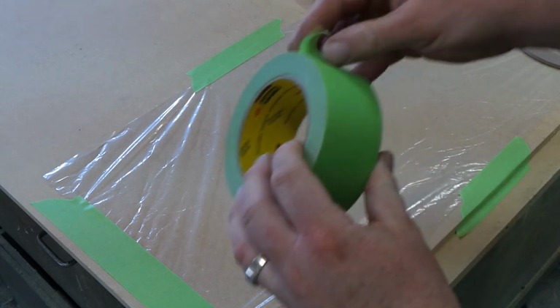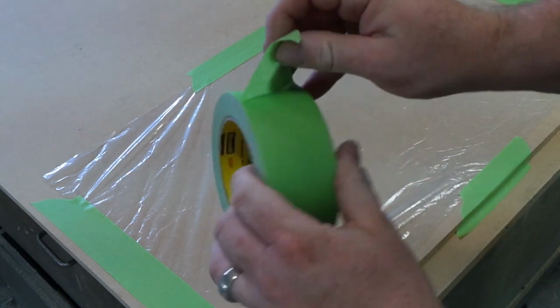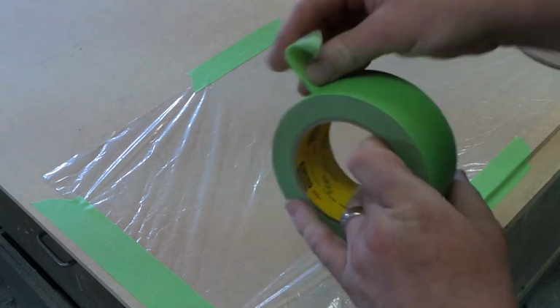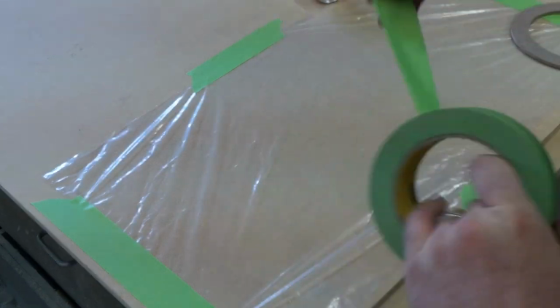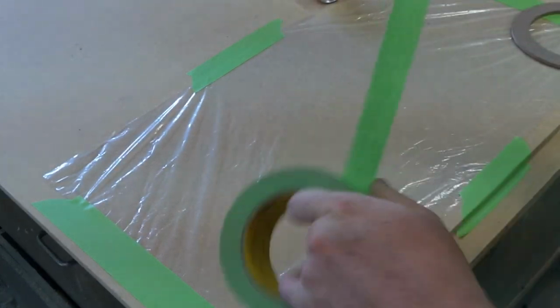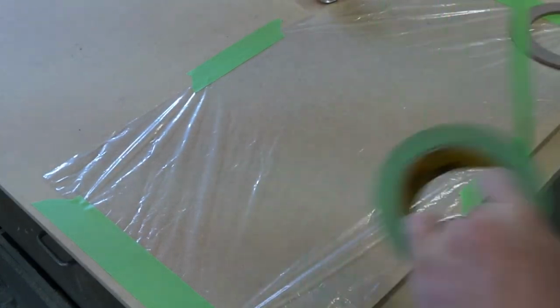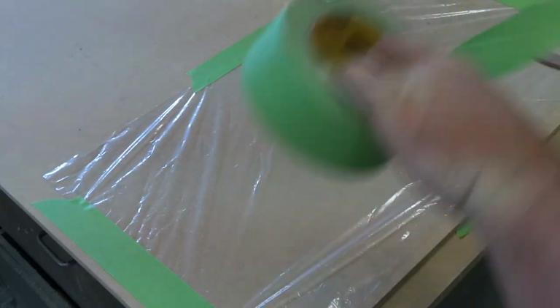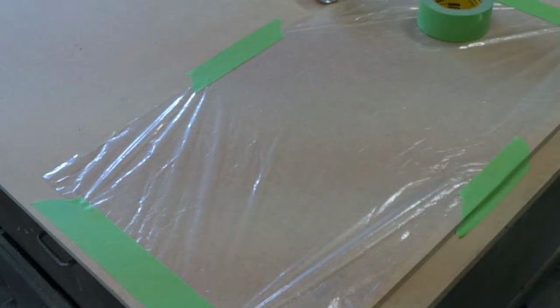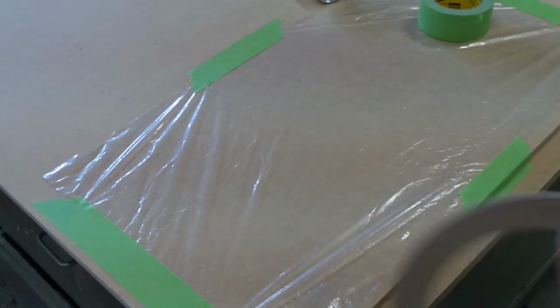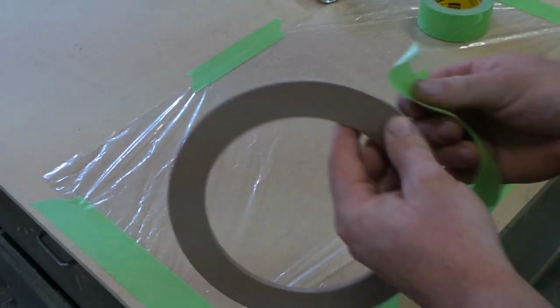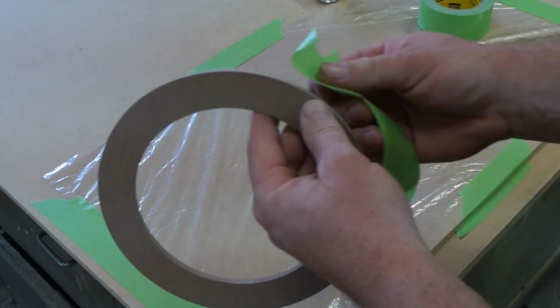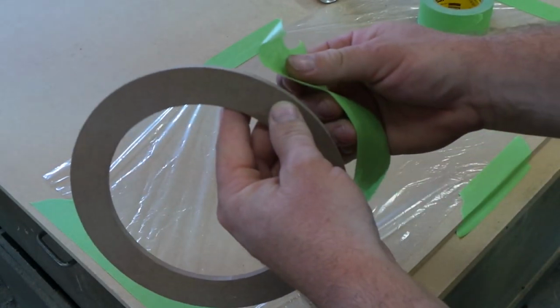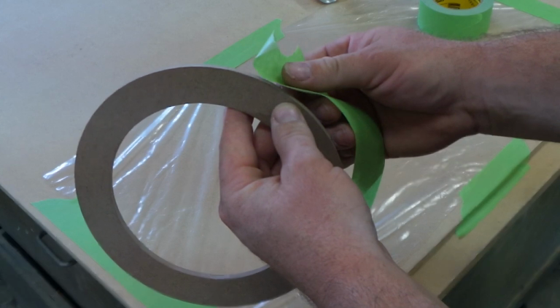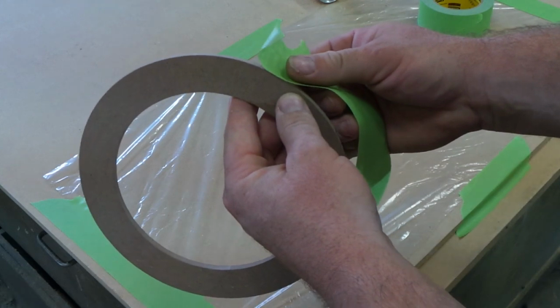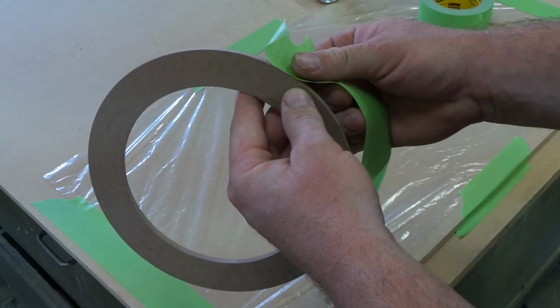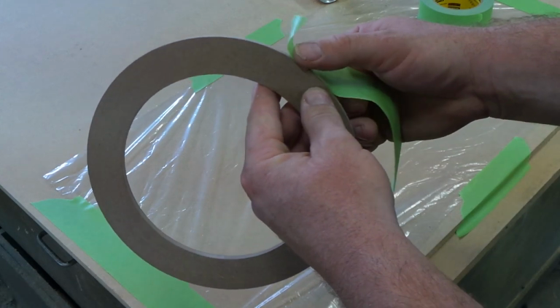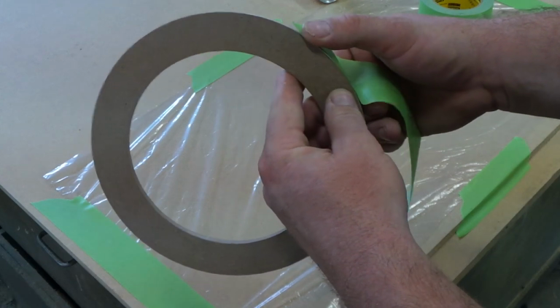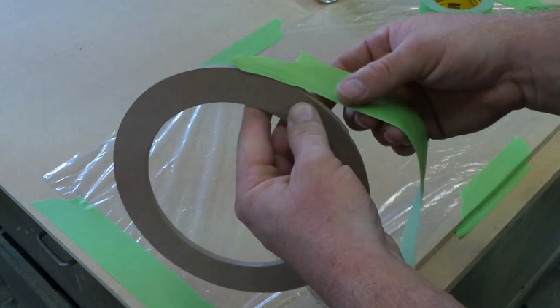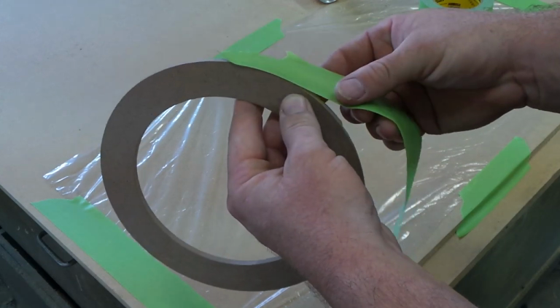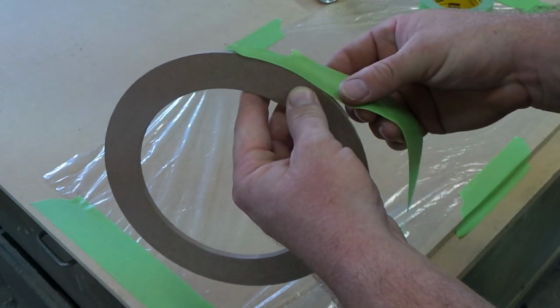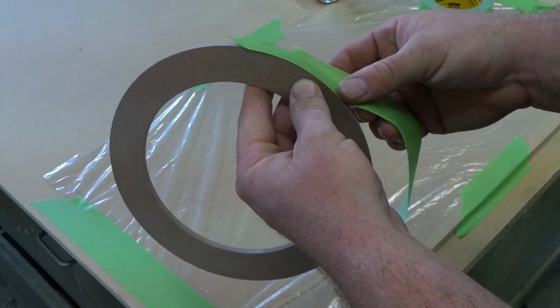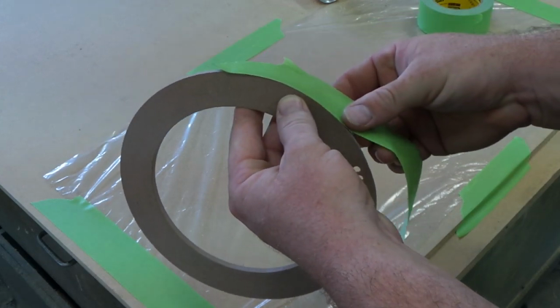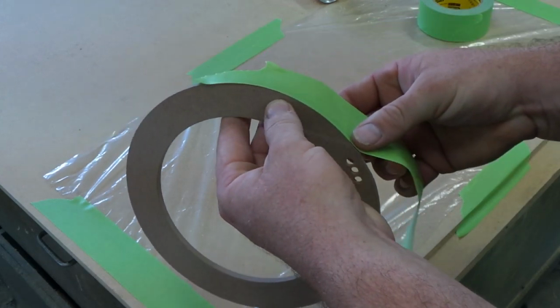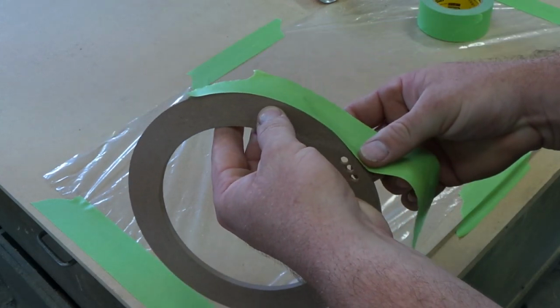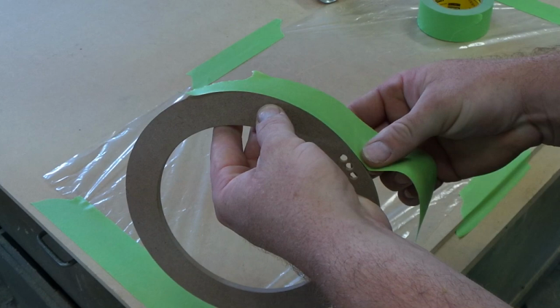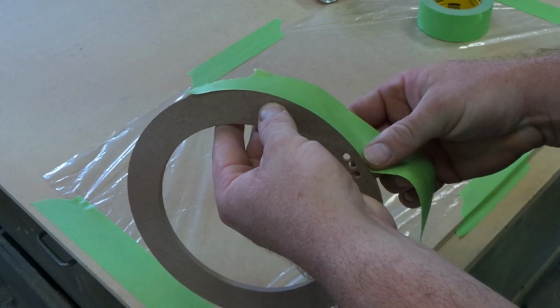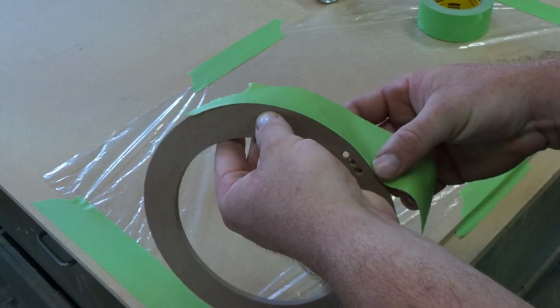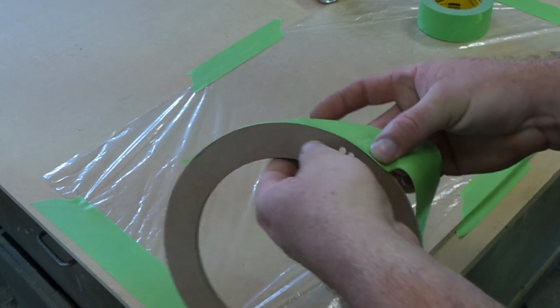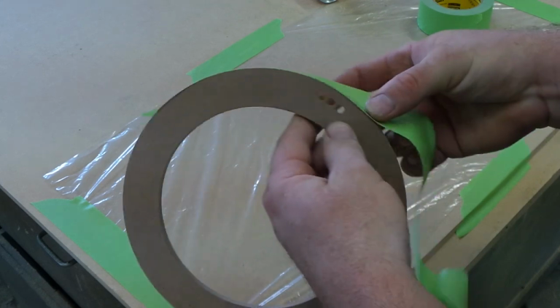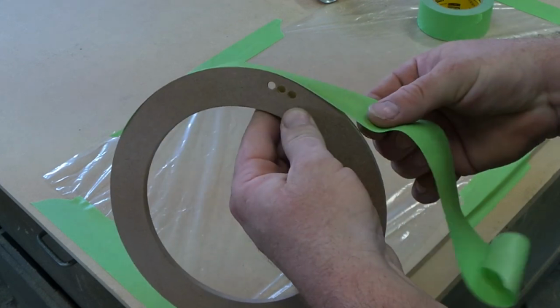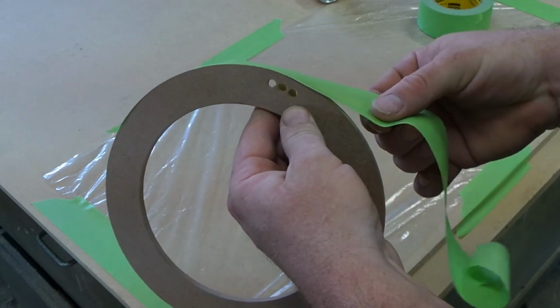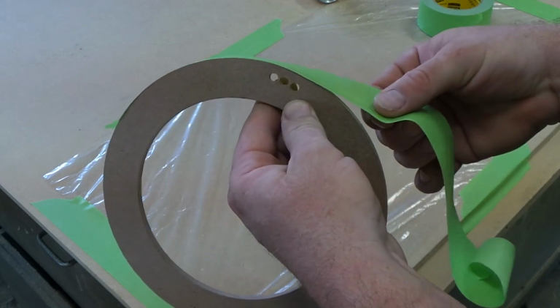We're going to take our green tape and apply it to the edges of our ring so we don't get glue on the parts that we don't want flock all over.